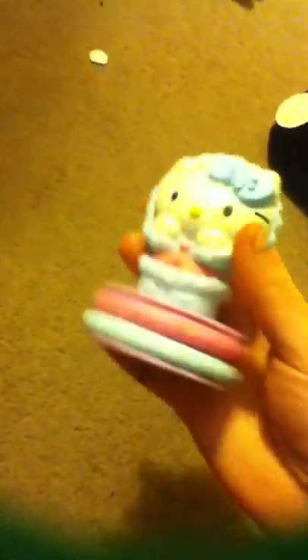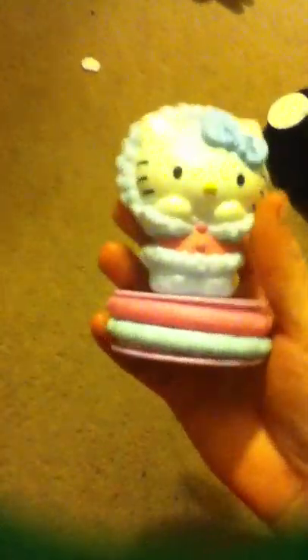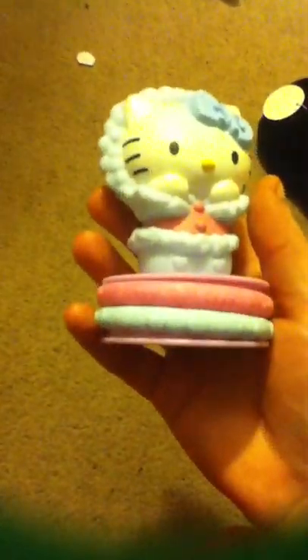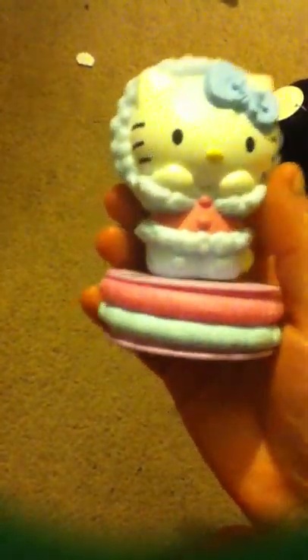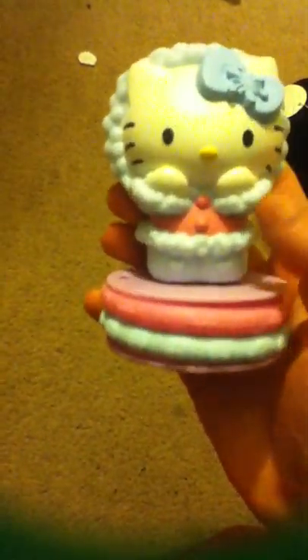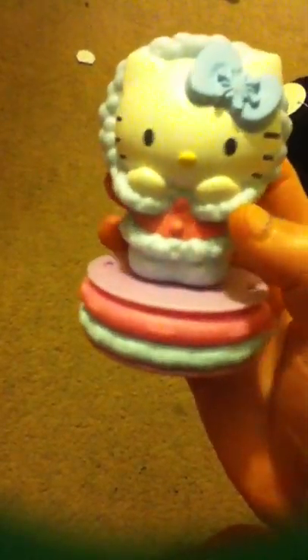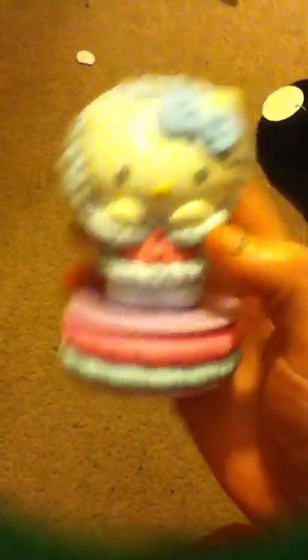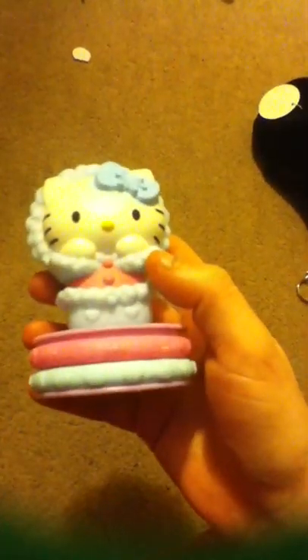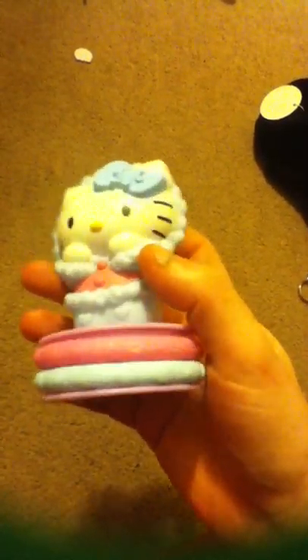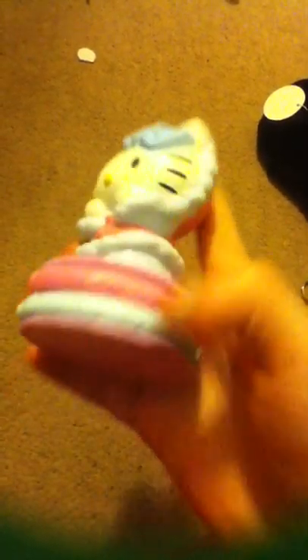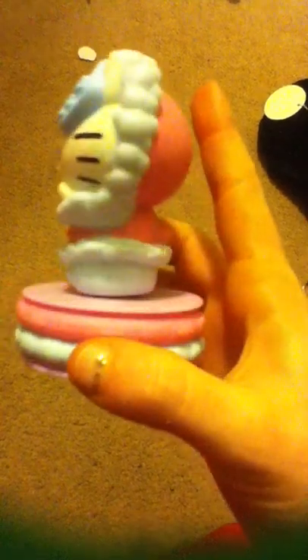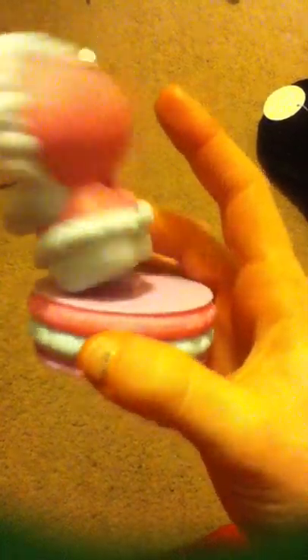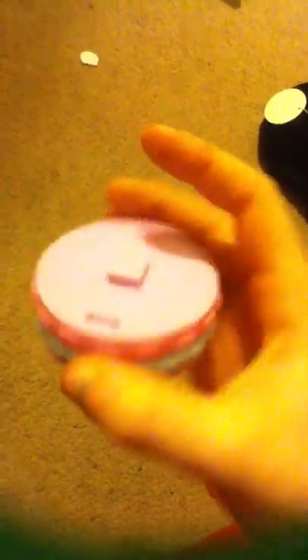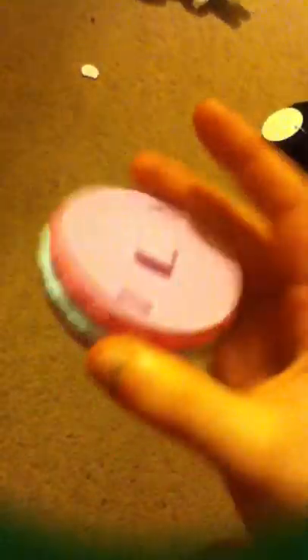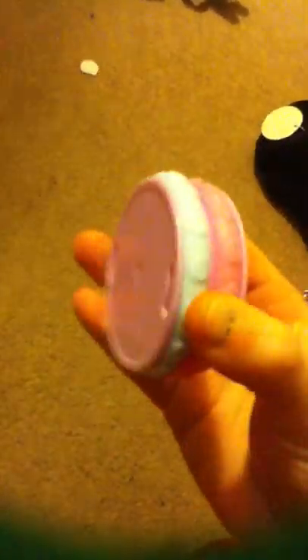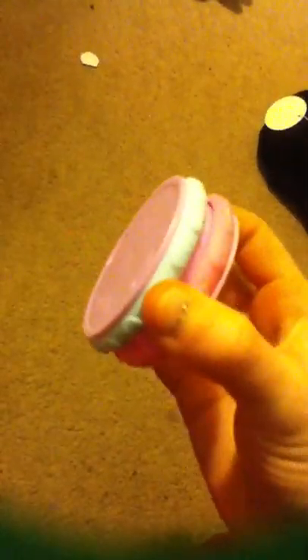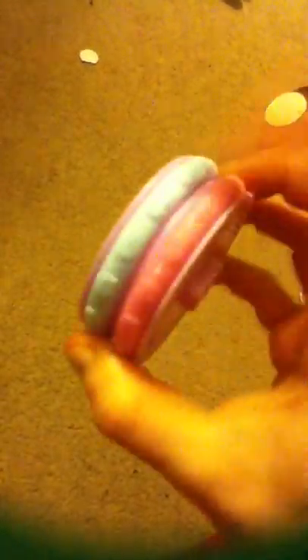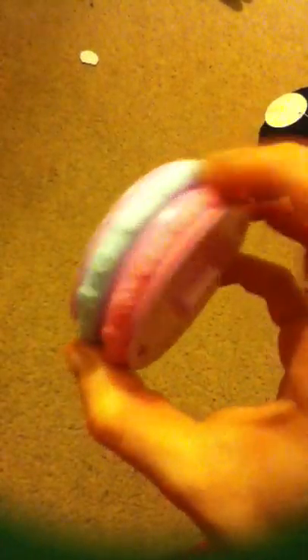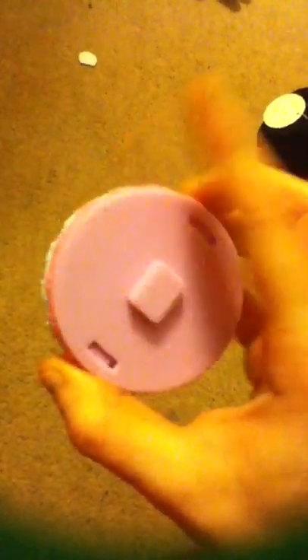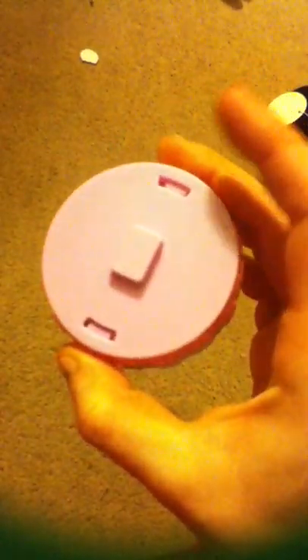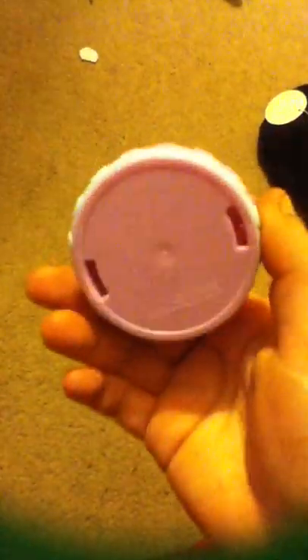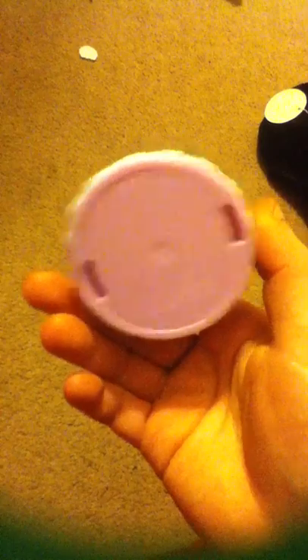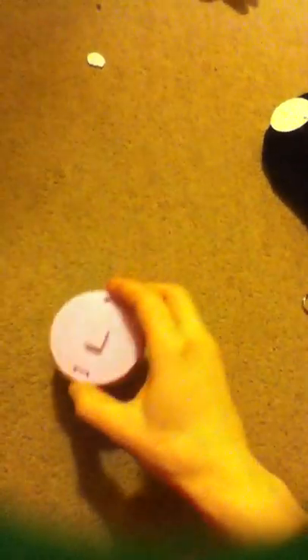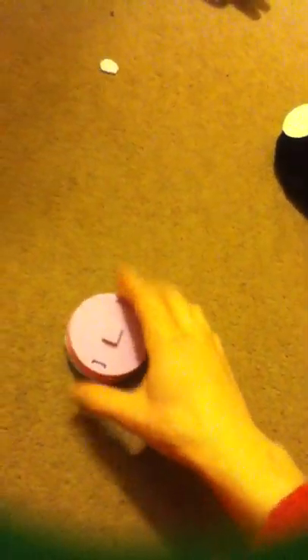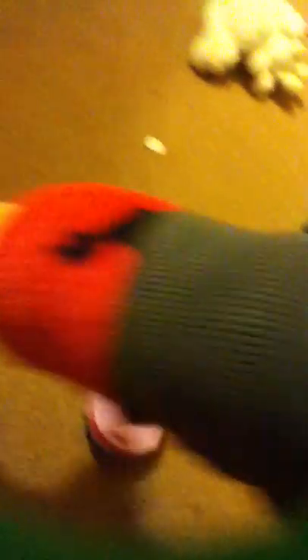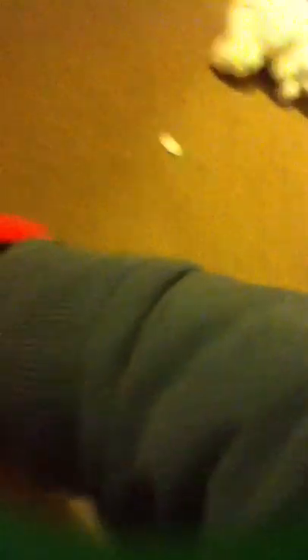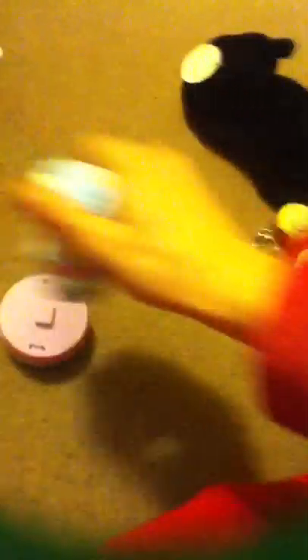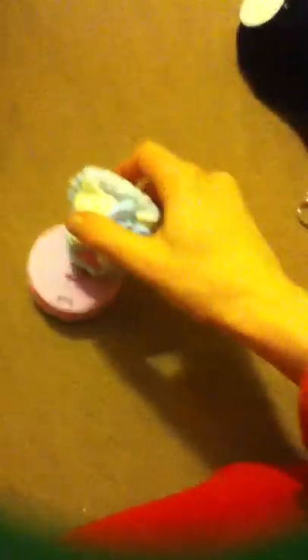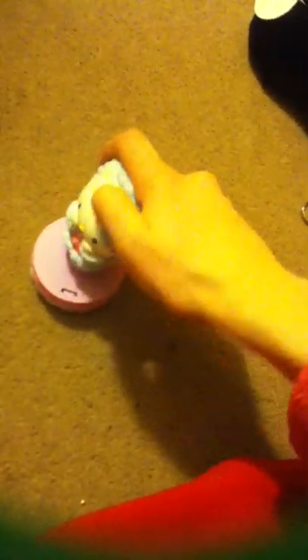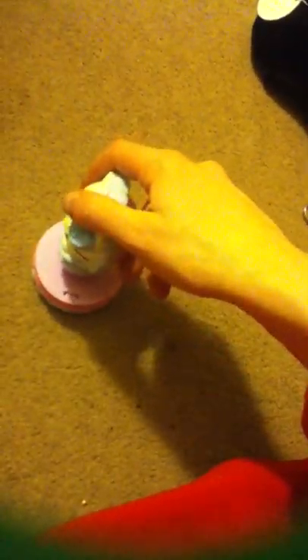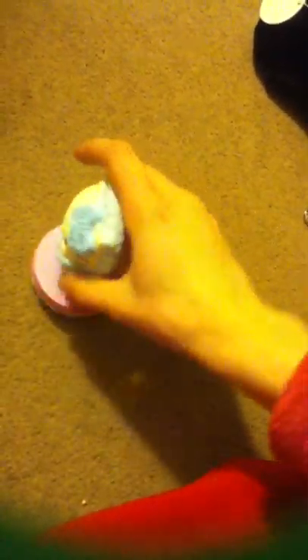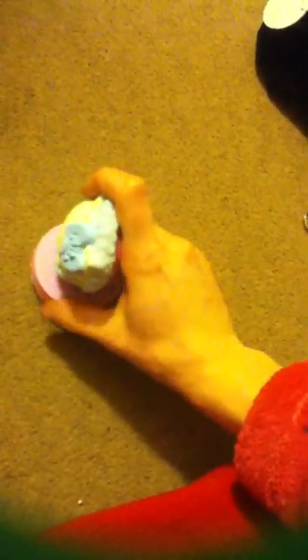Believe it or not, I got this cute little thing from McDonald's — it's Hello Kitty and these little things right here are bangles. I just thought it was really cute and figured I would keep it.